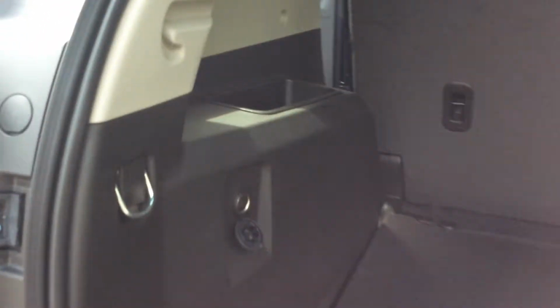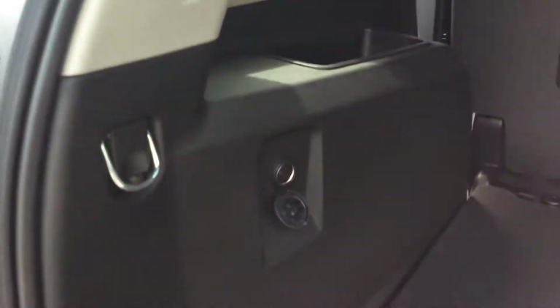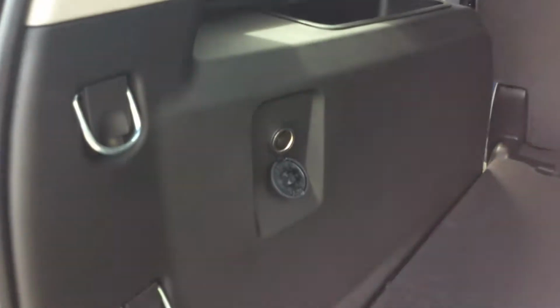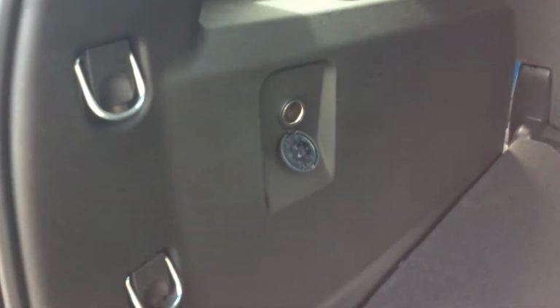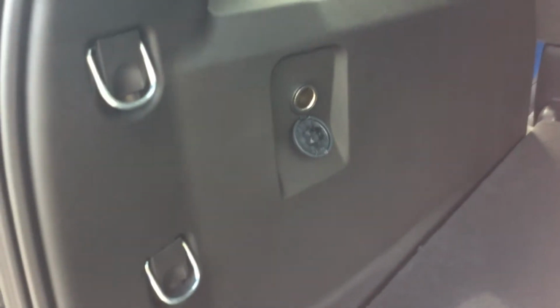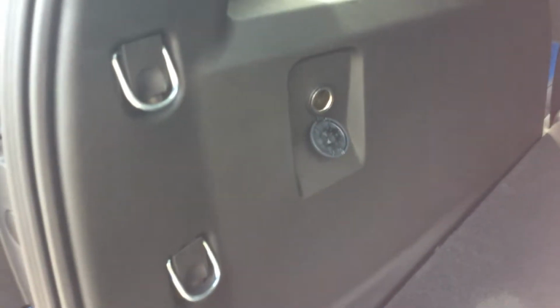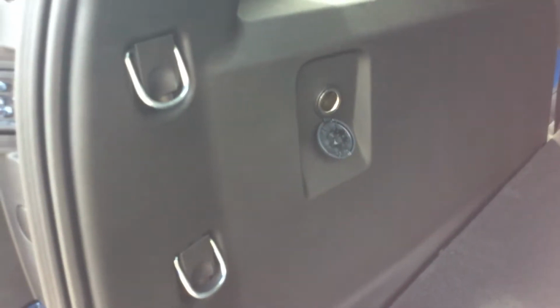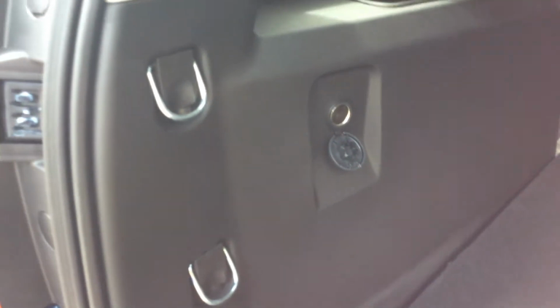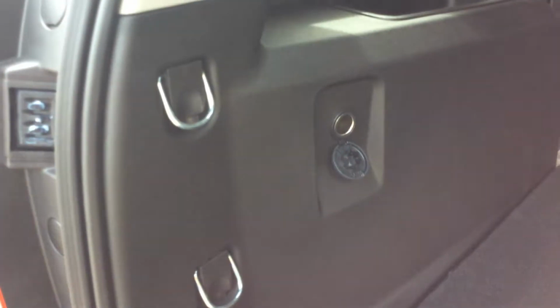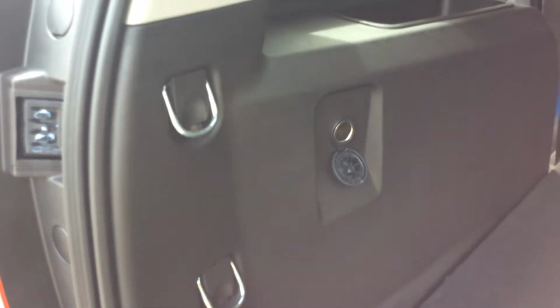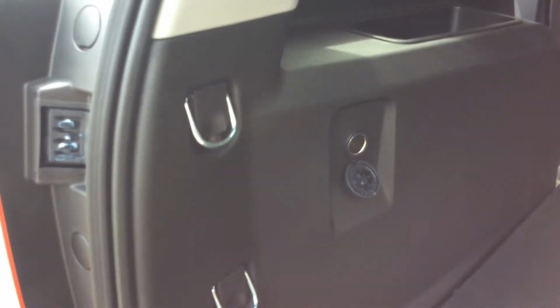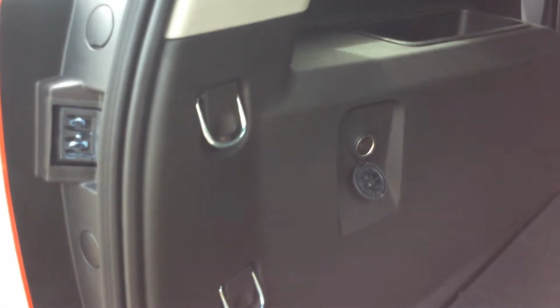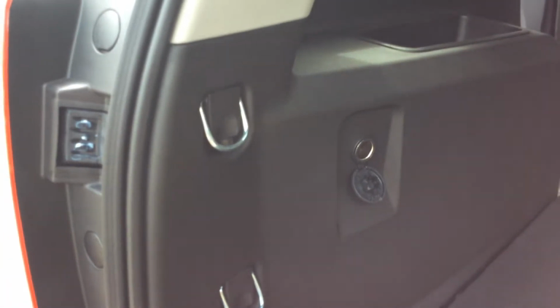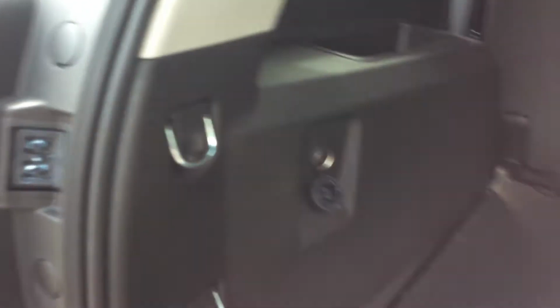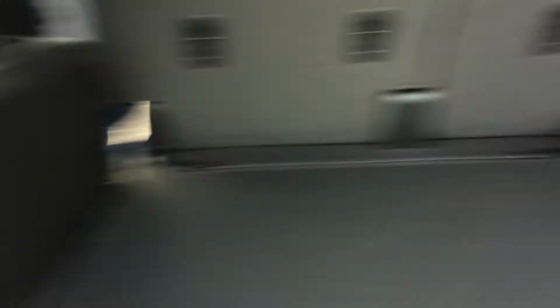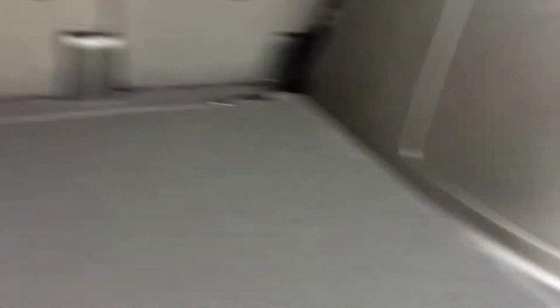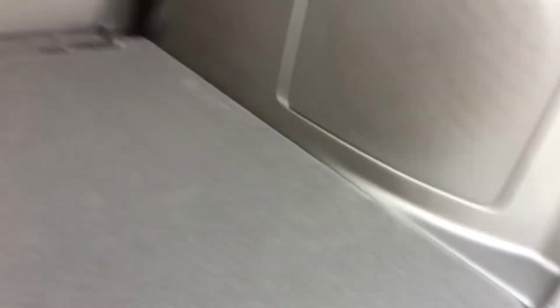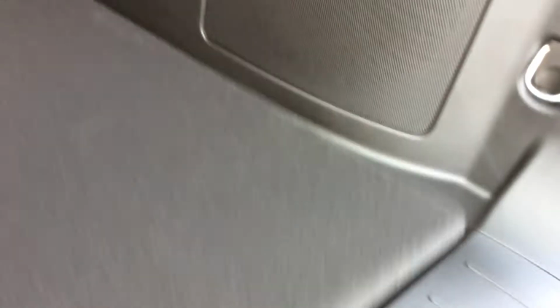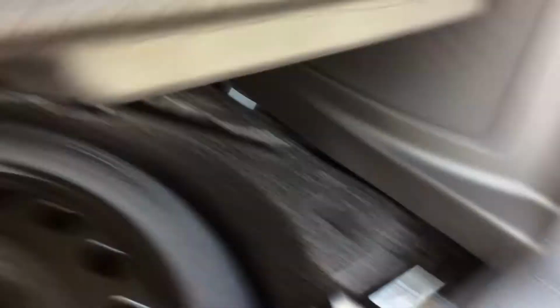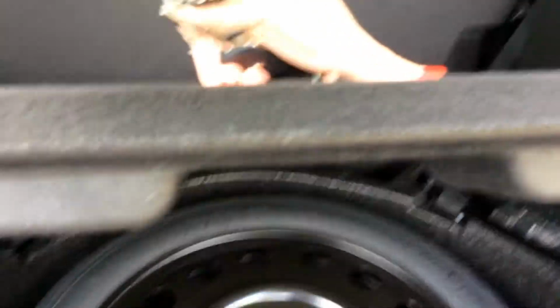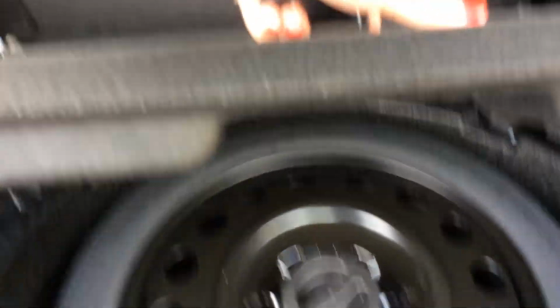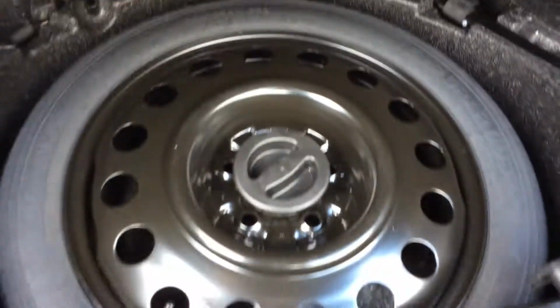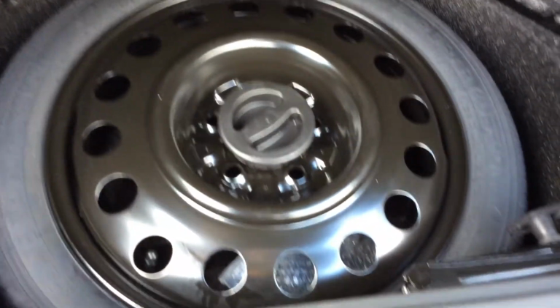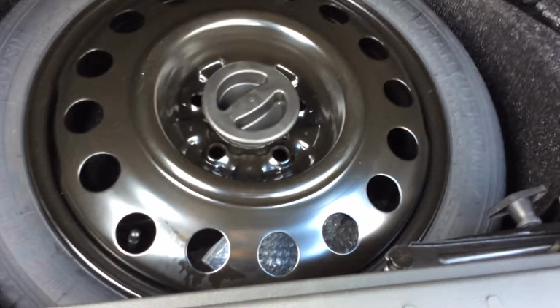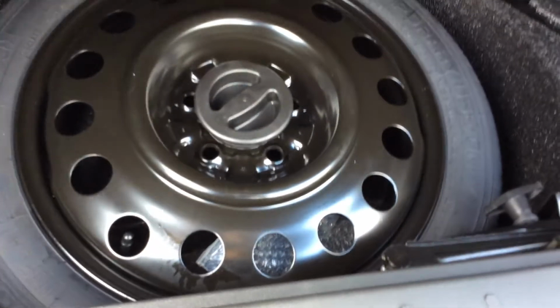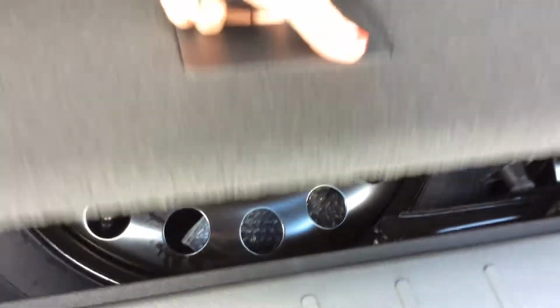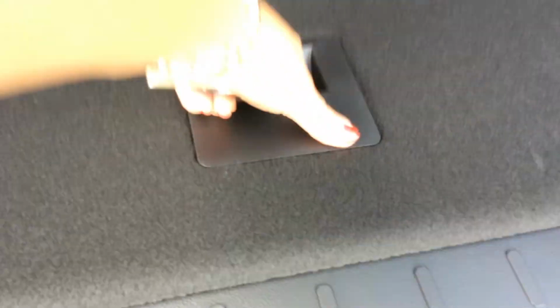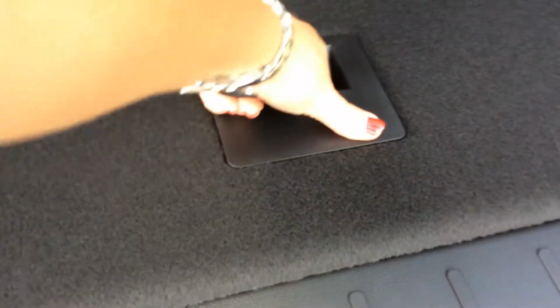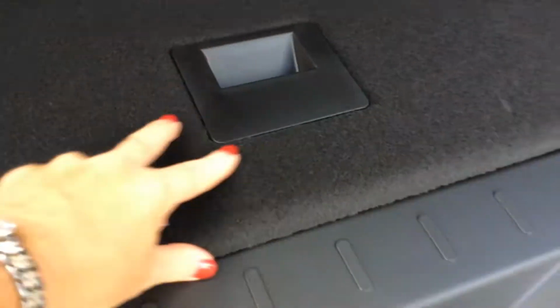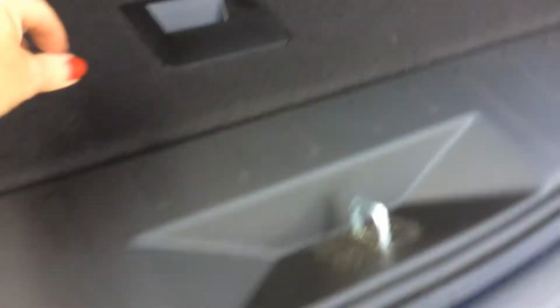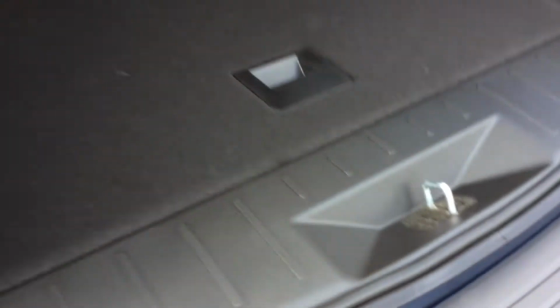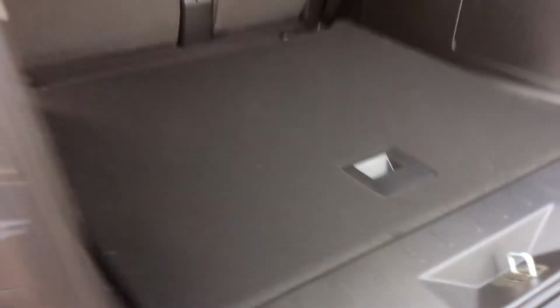You'll also see that there is a charging station in the far back as well. When you open this up, this is where you'll have your spare tire hidden along with your jack in this vehicle.